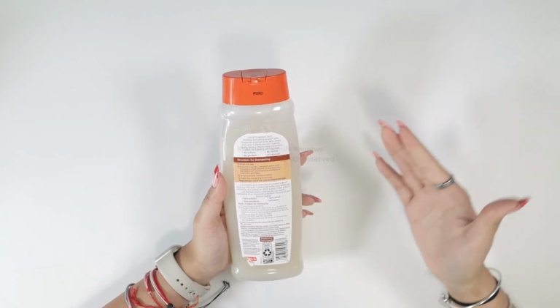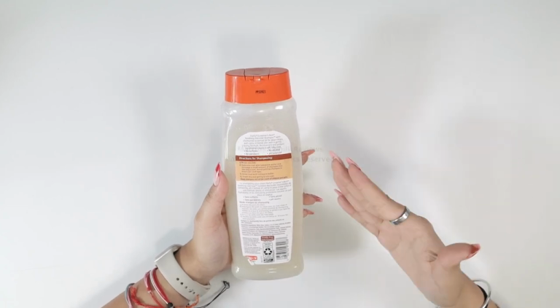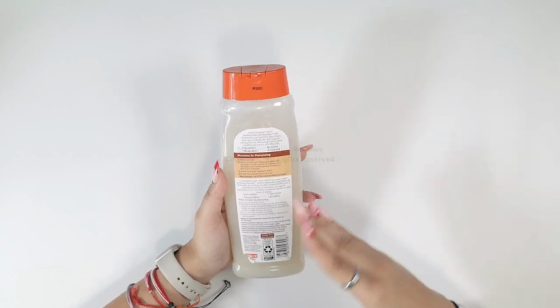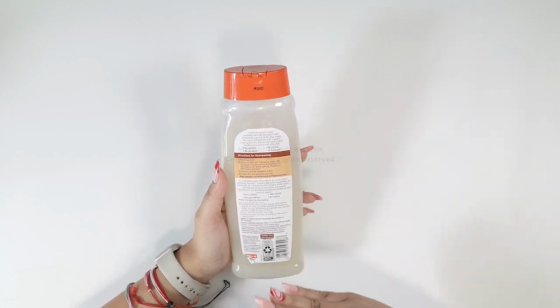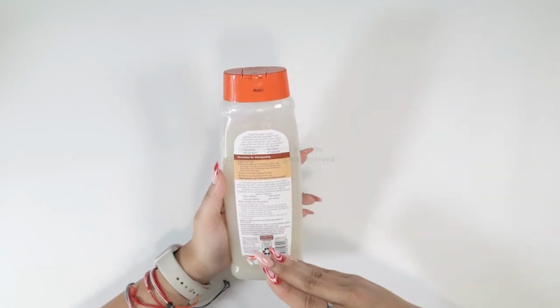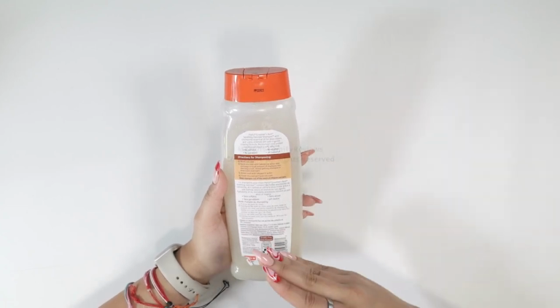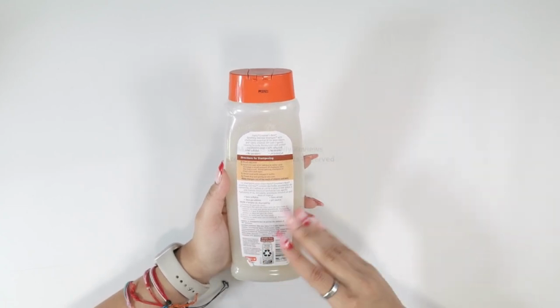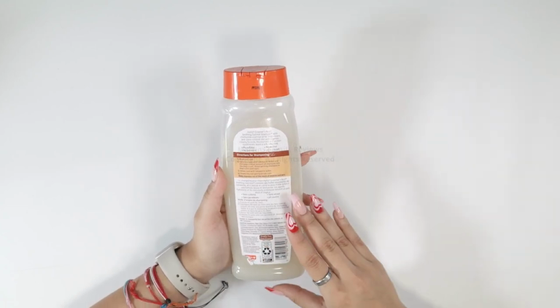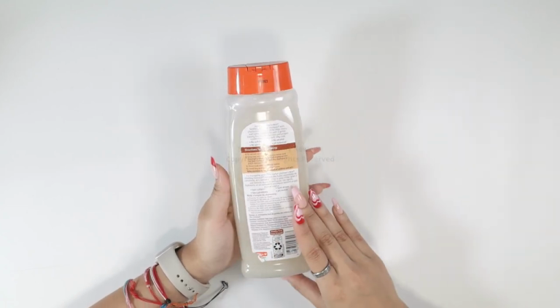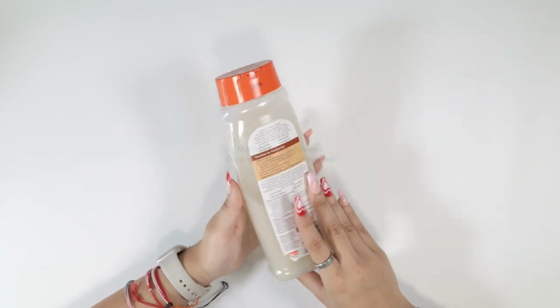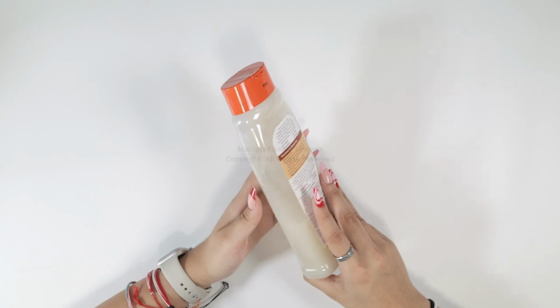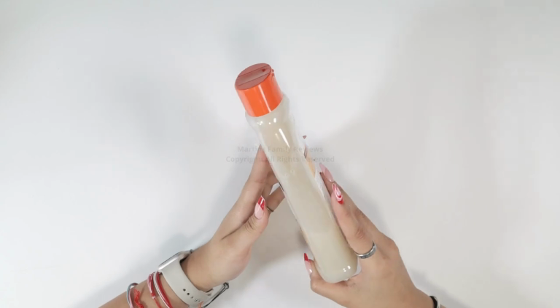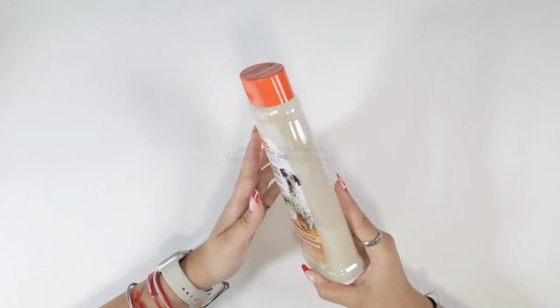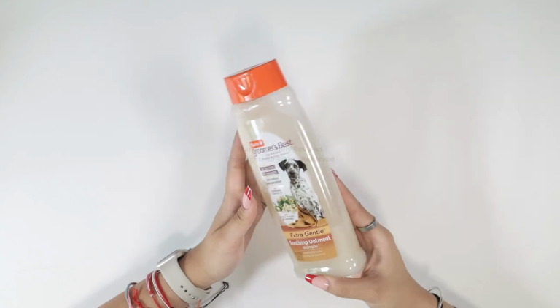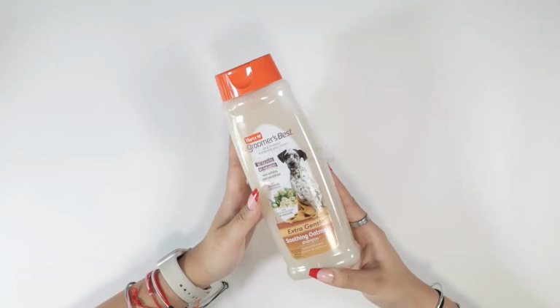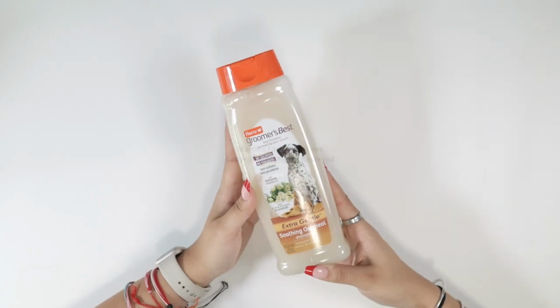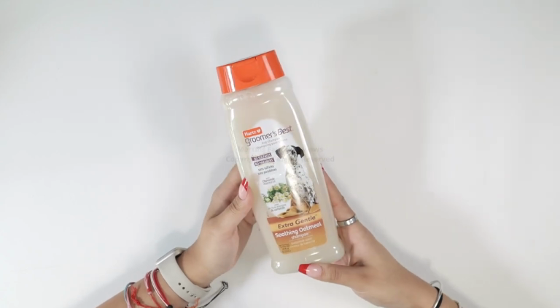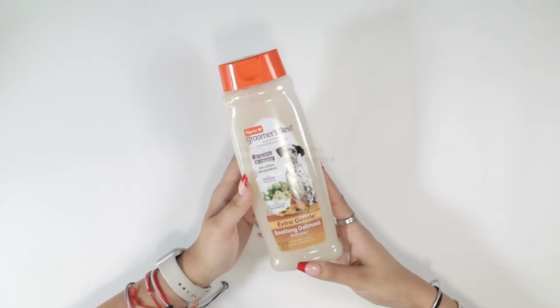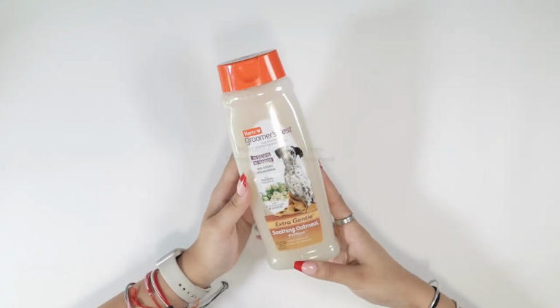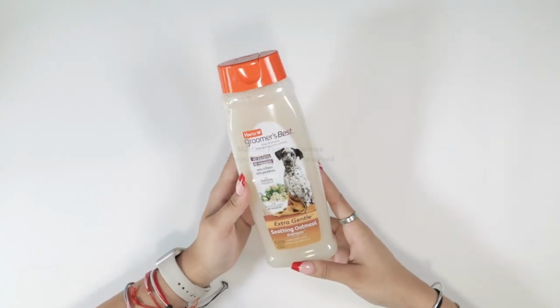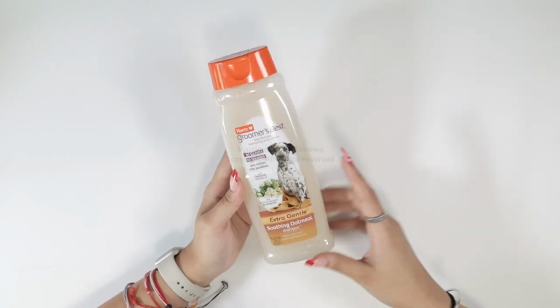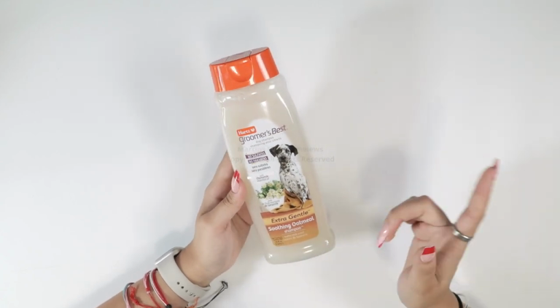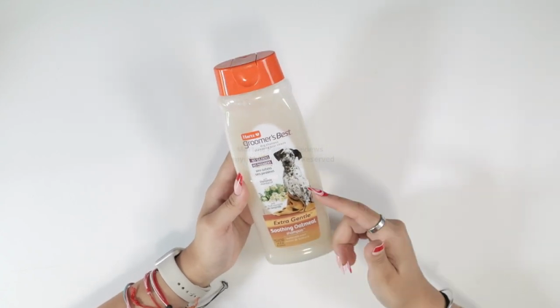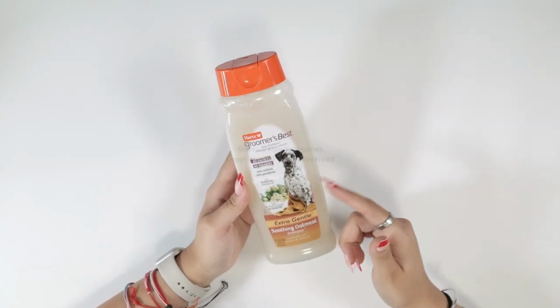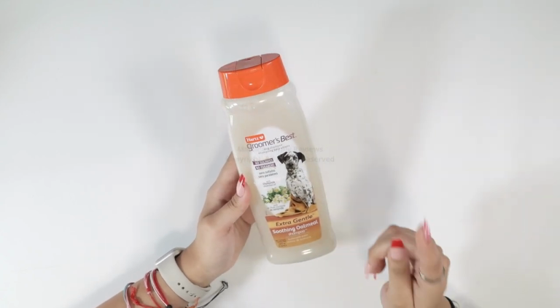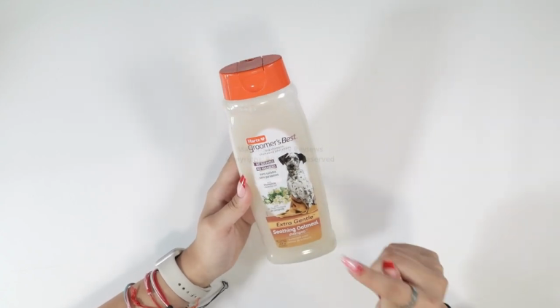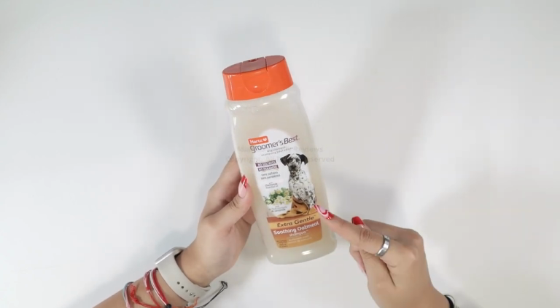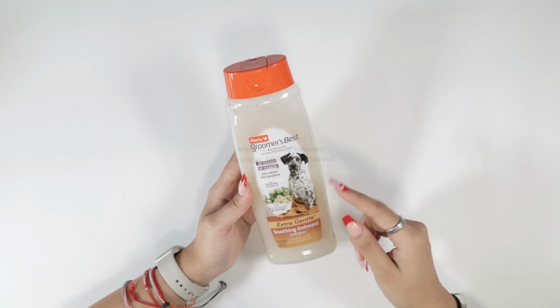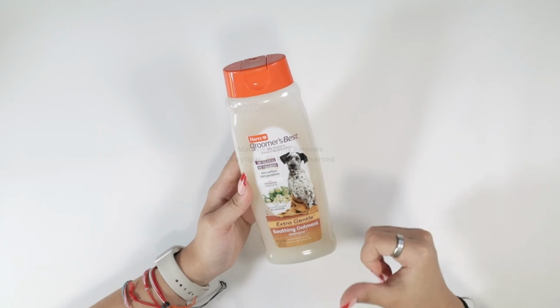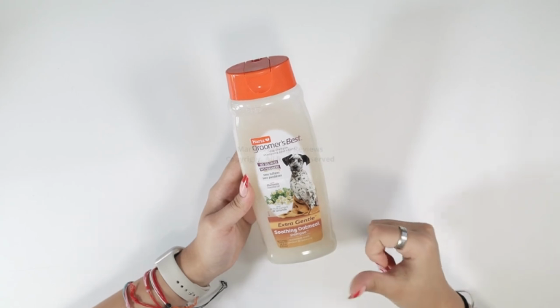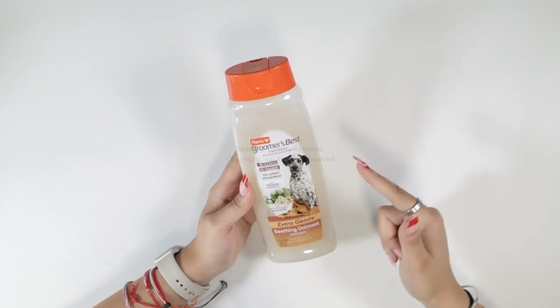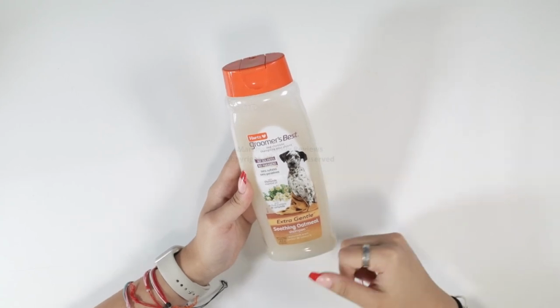Of course this is so easy to use. I absolutely adore the smell and I hope you try it on your pets because you will not regret it. This is a 10 out of 10 from me and Max.